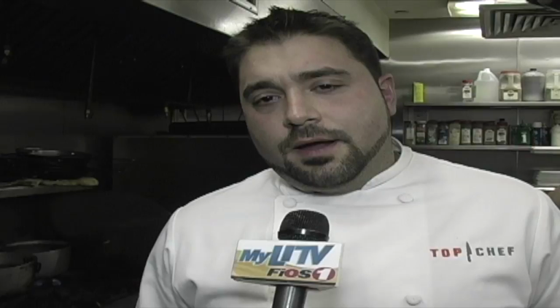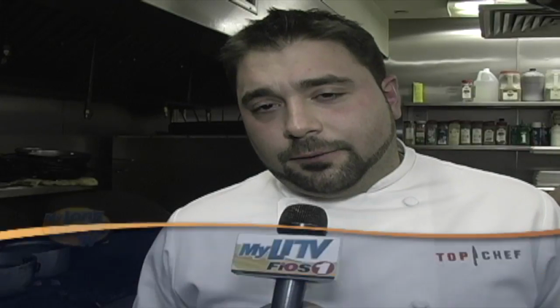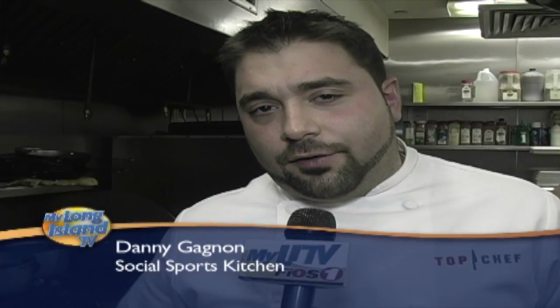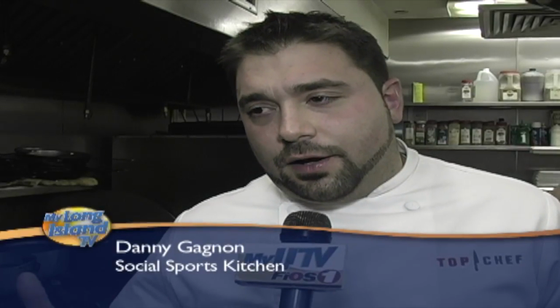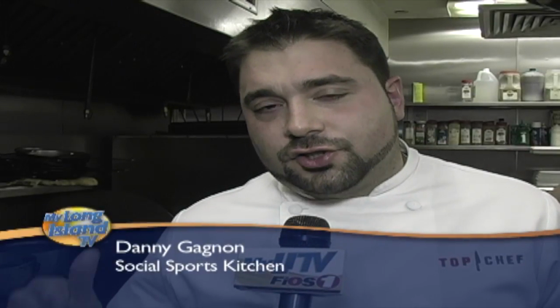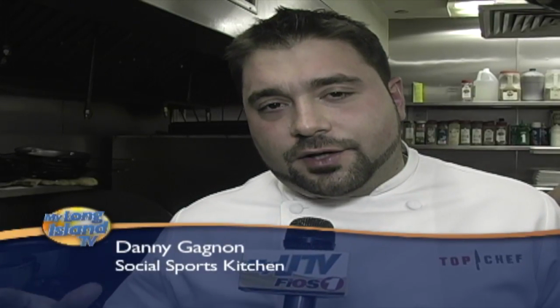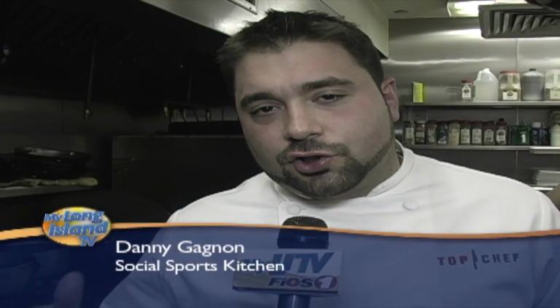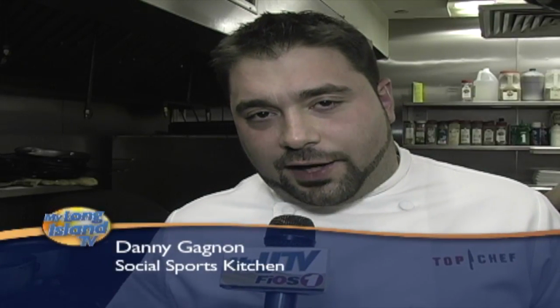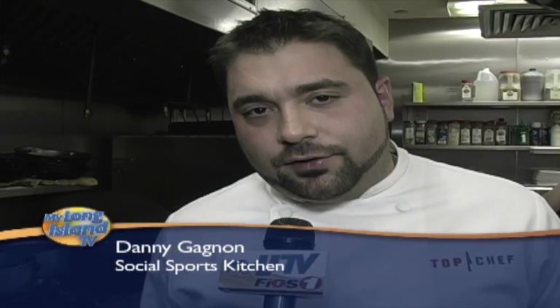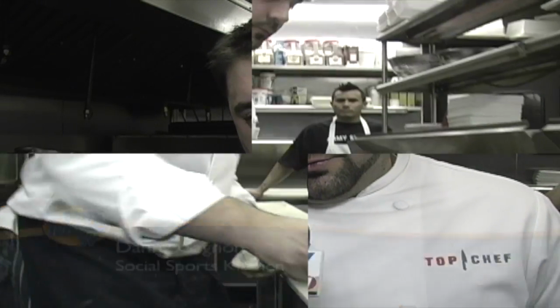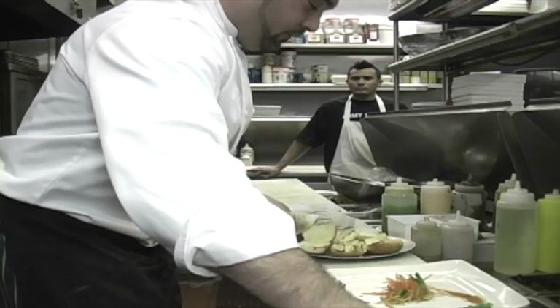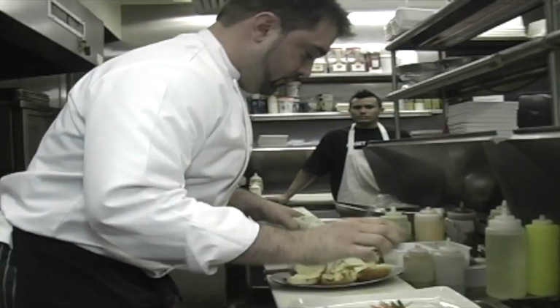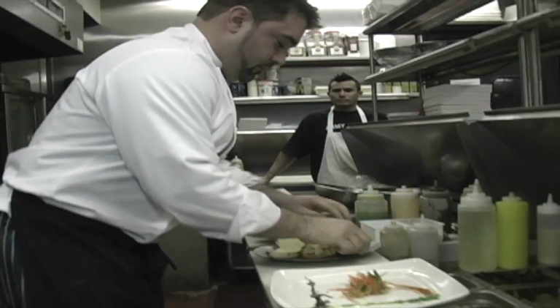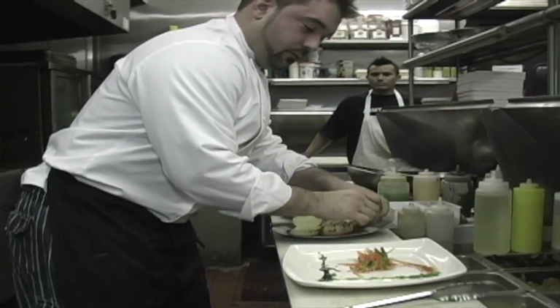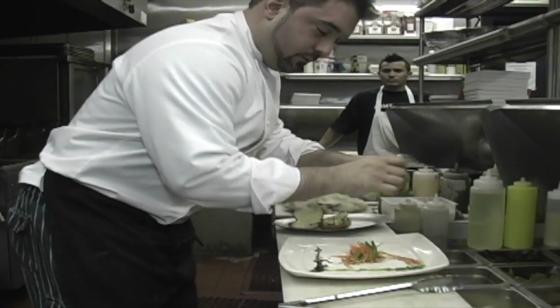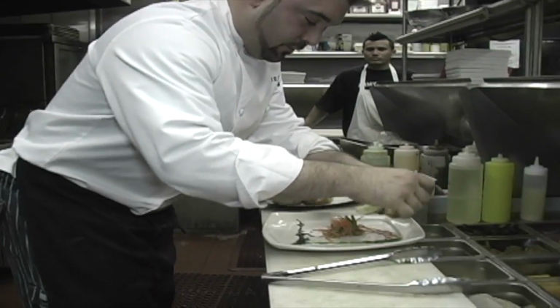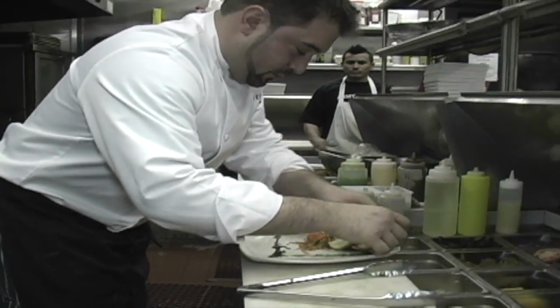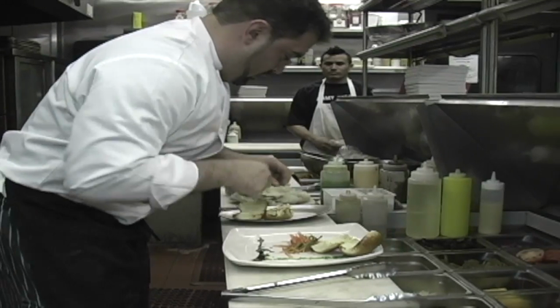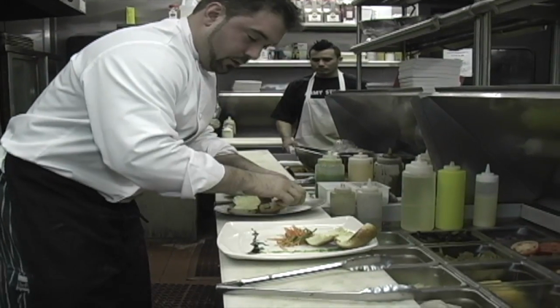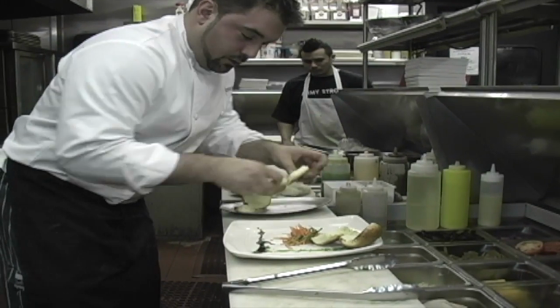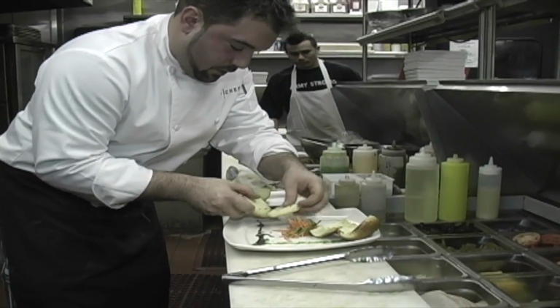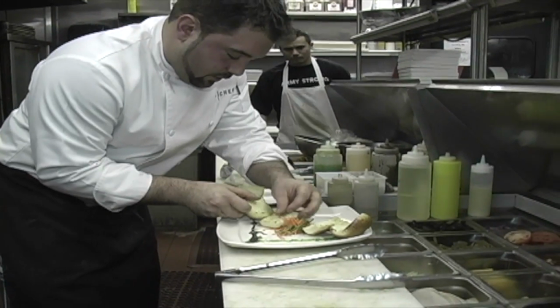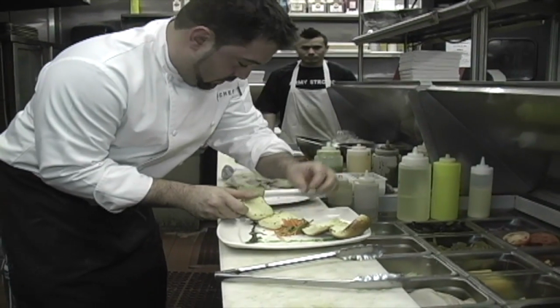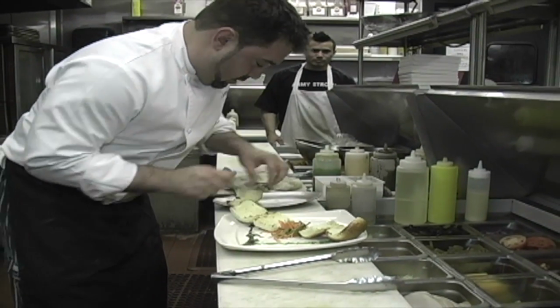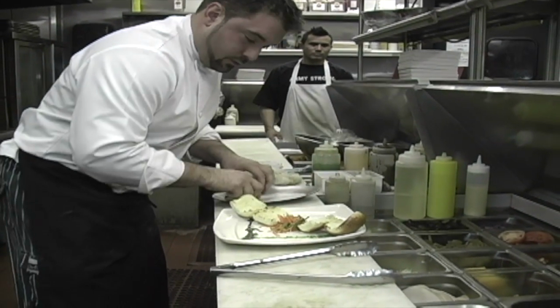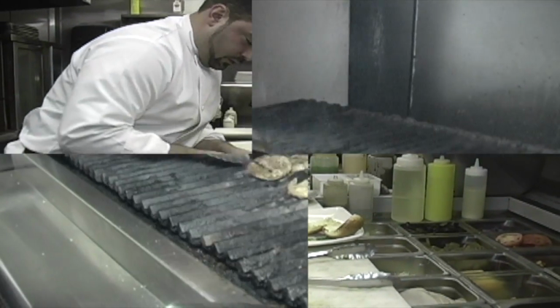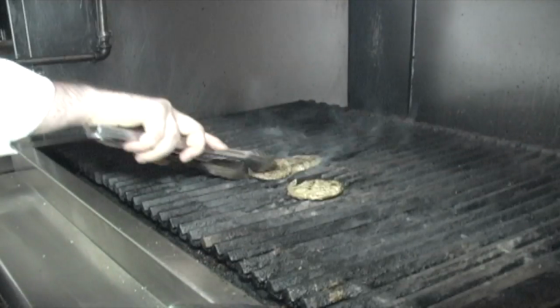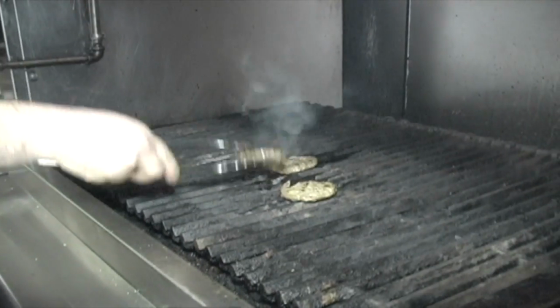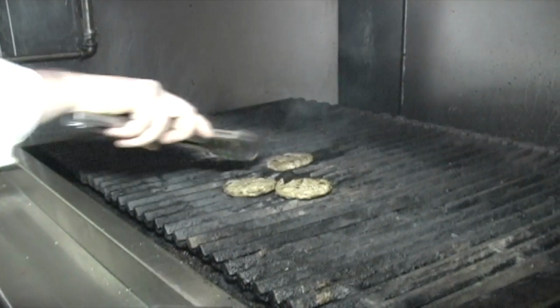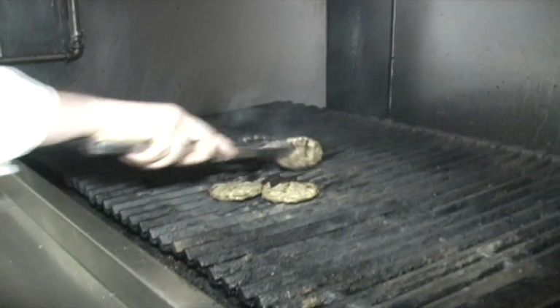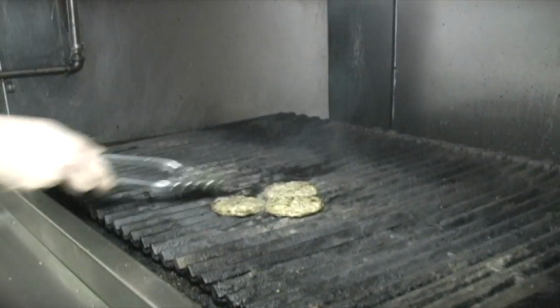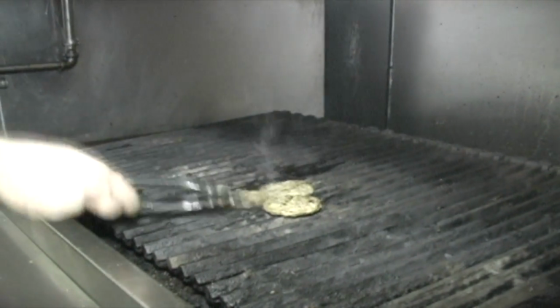I'm going to prepare sliders, social style. I take a brioche bread, toast it in the oven to nice and golden brown. I have two-ounce patties which I grill with a little salt and pepper.